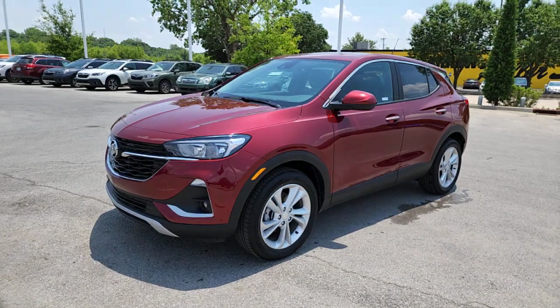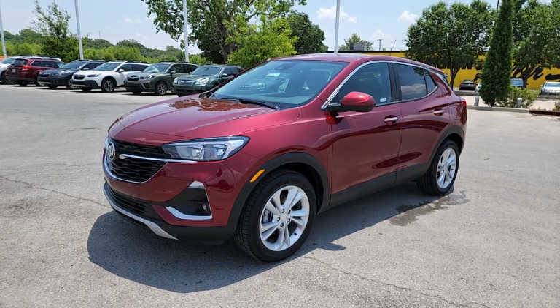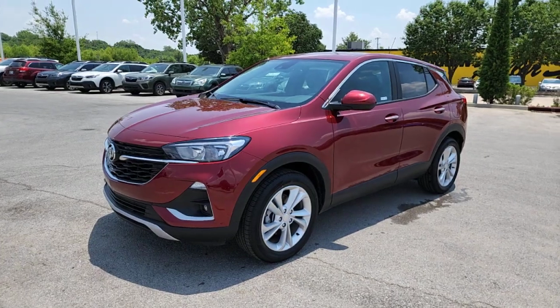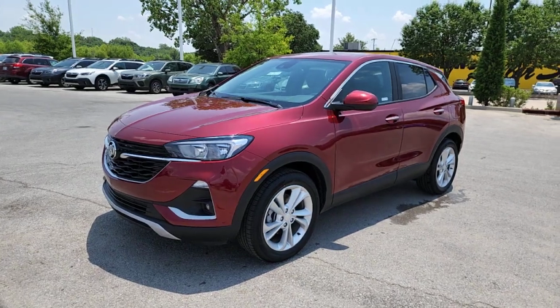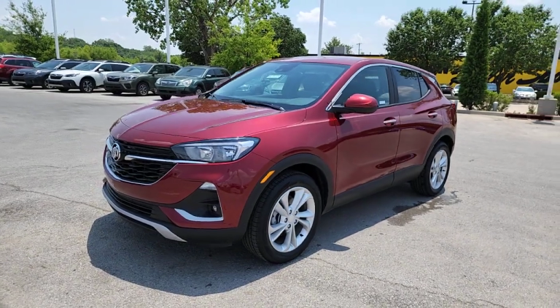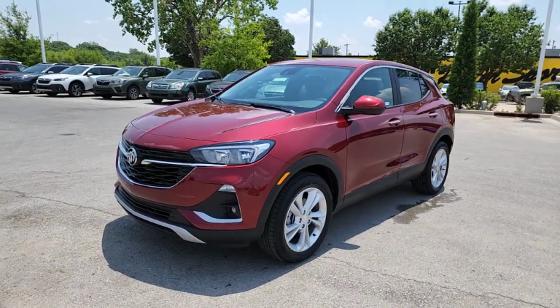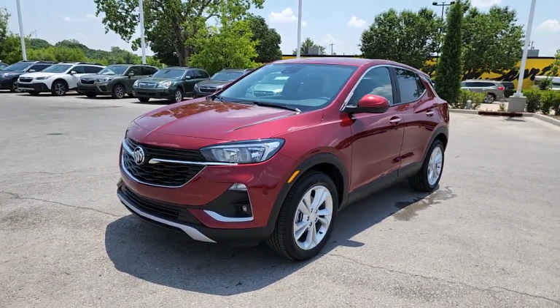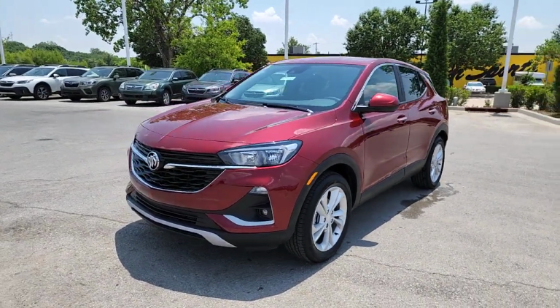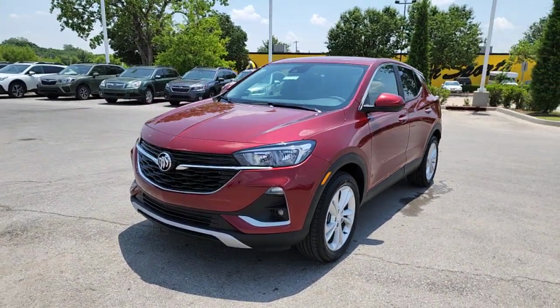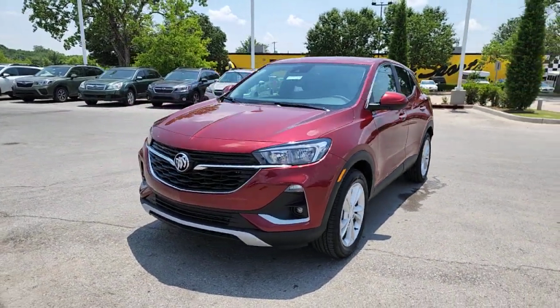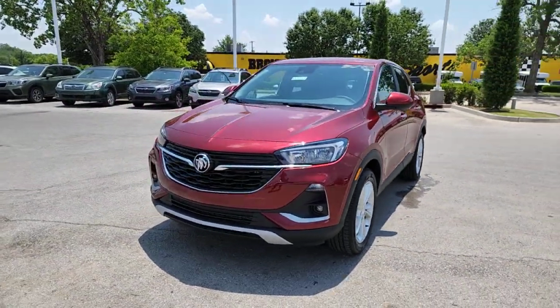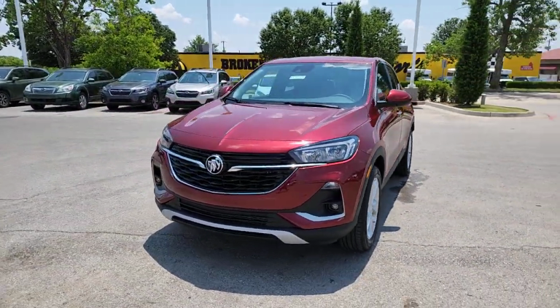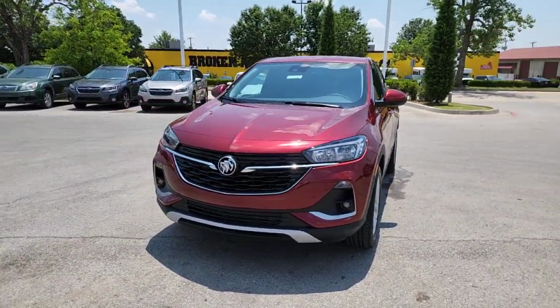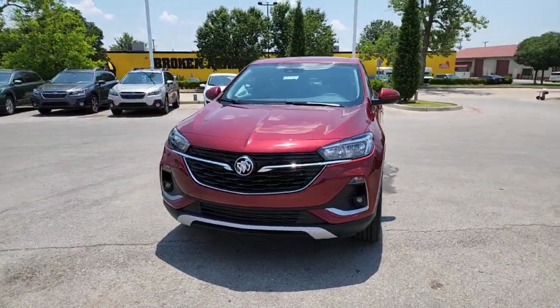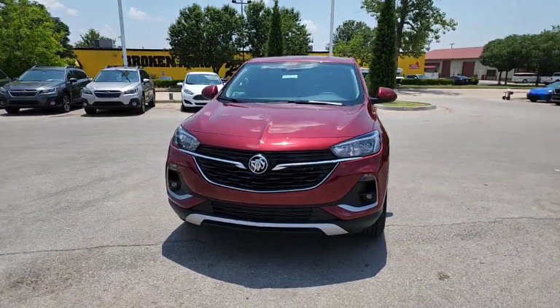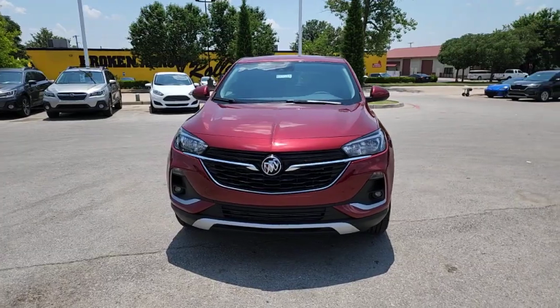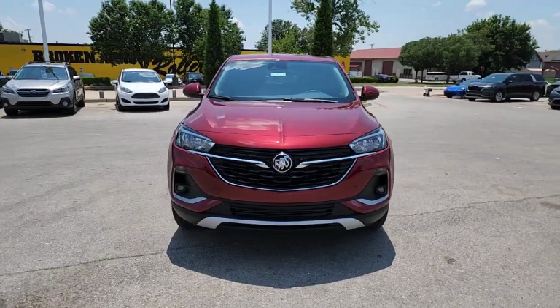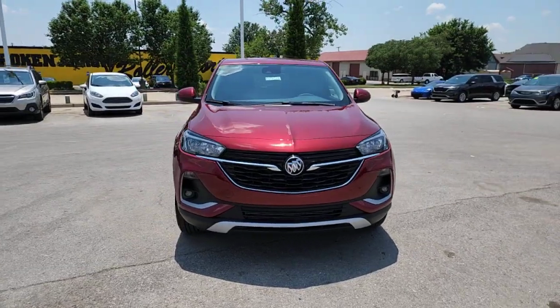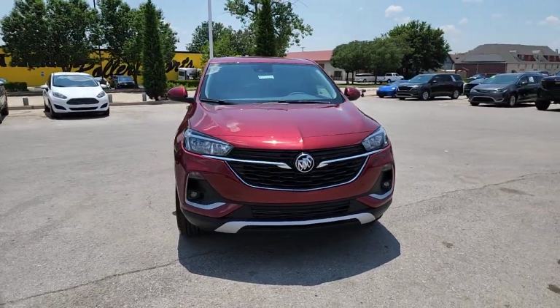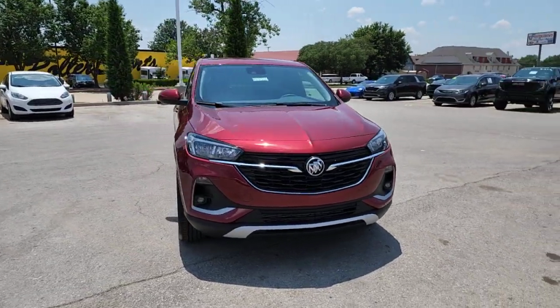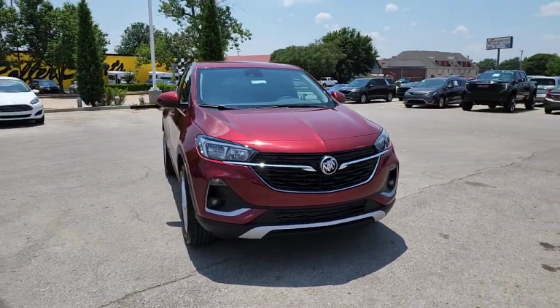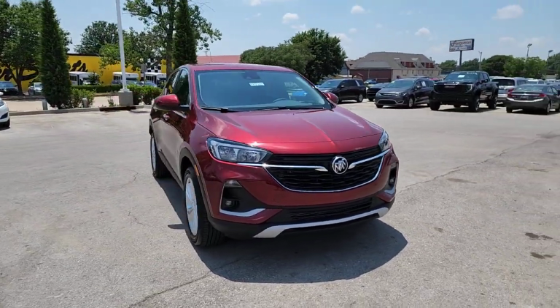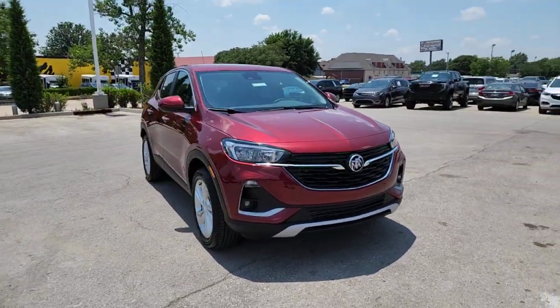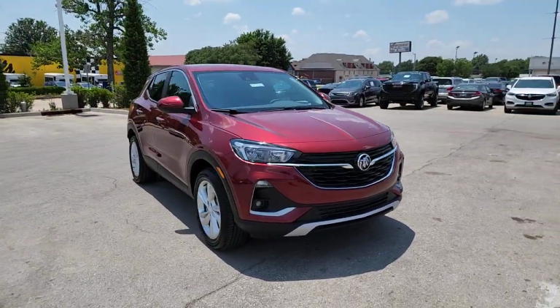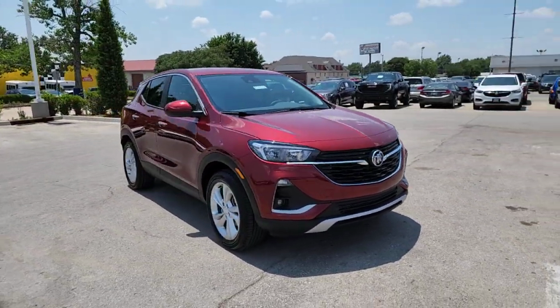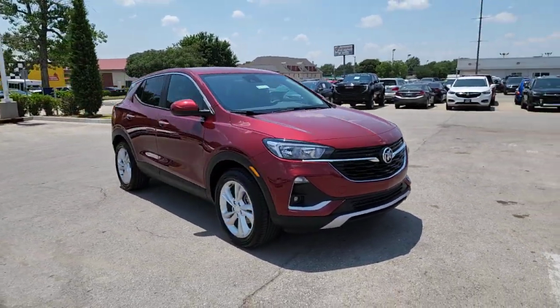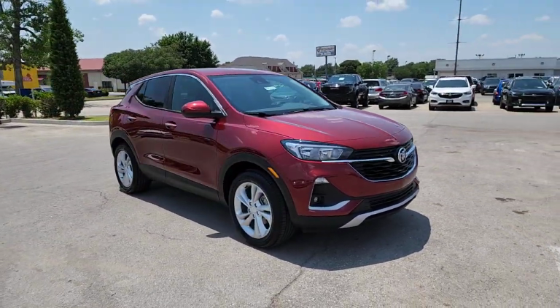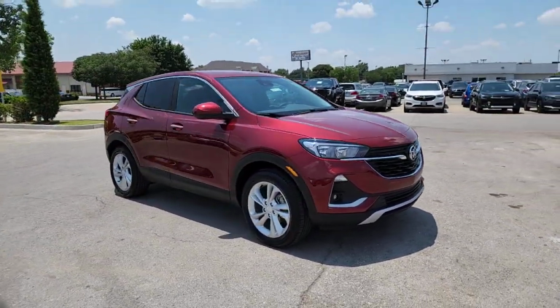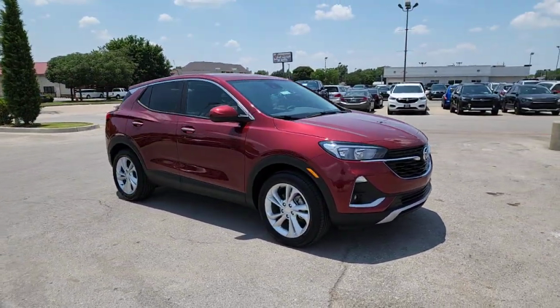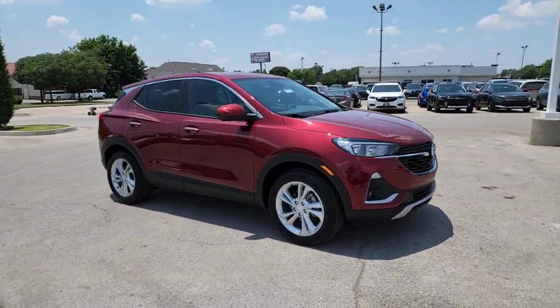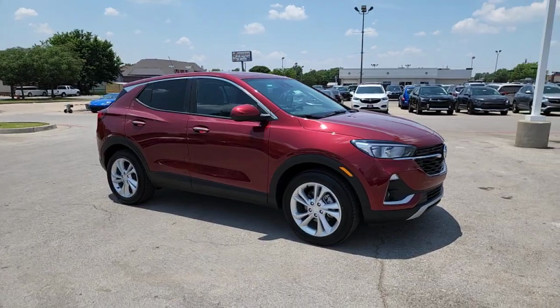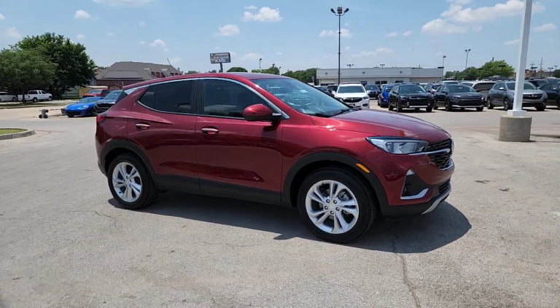Introducing the 2023 Buick Encore. The Encore's sleek styling, efficiency, power, and nimble handling makes navigating your world fun and luxurious.